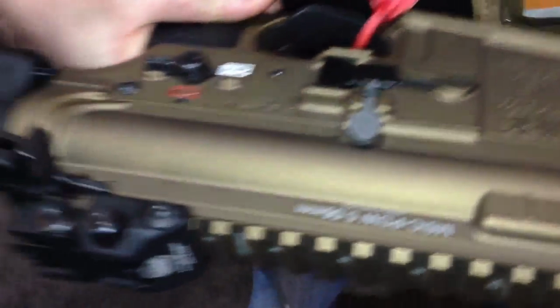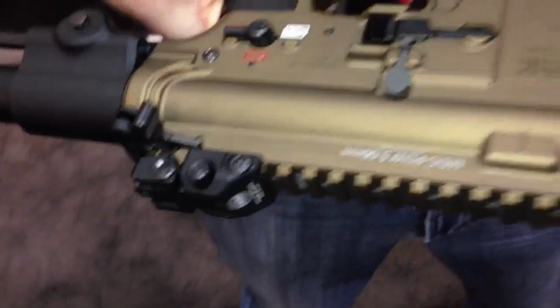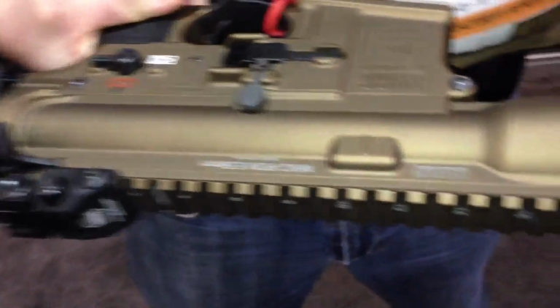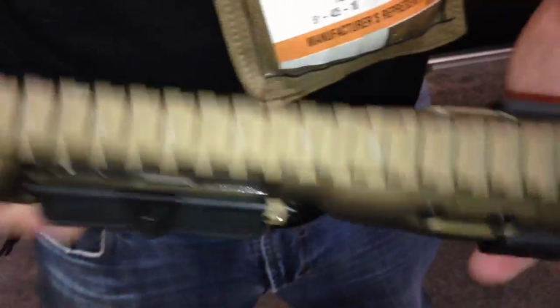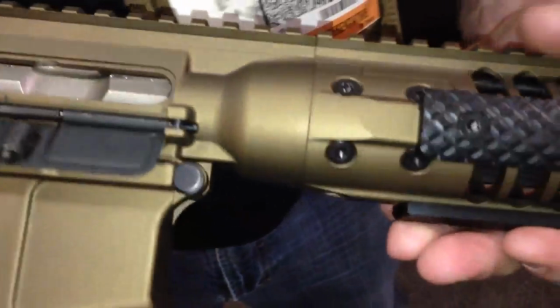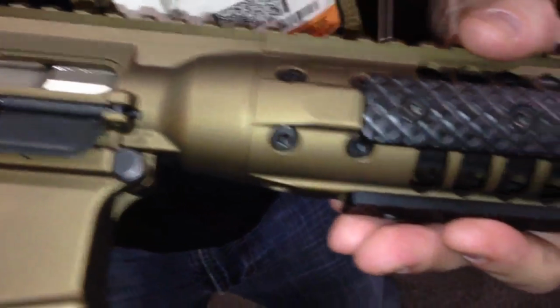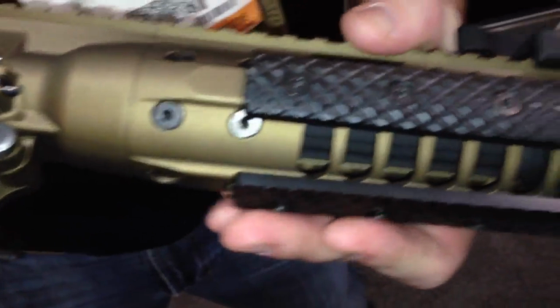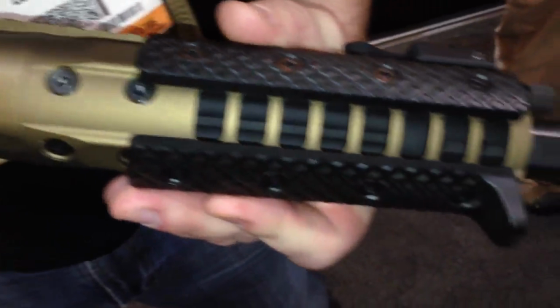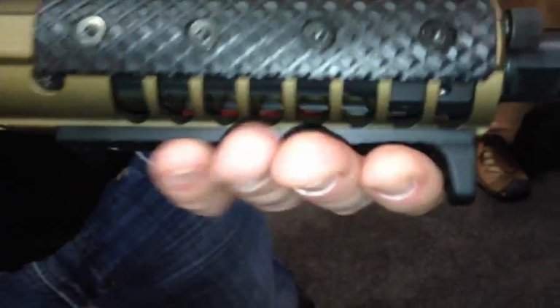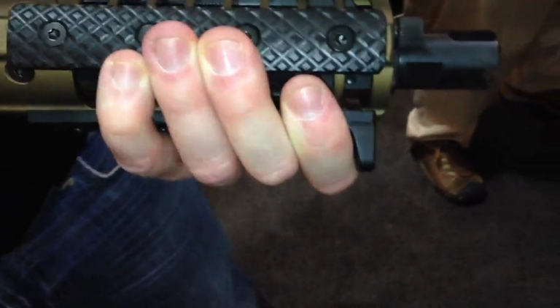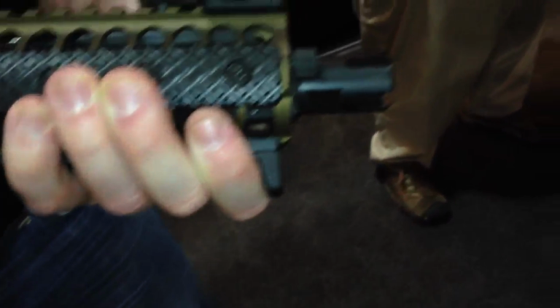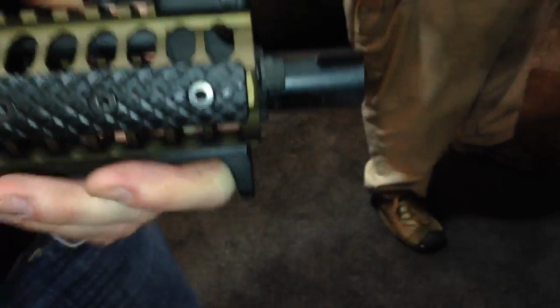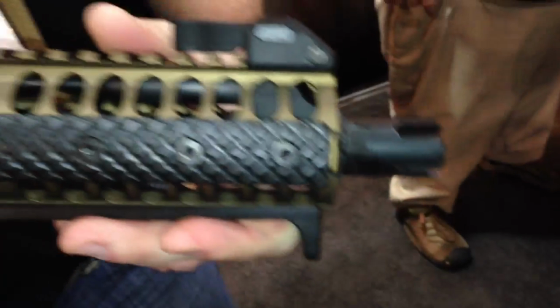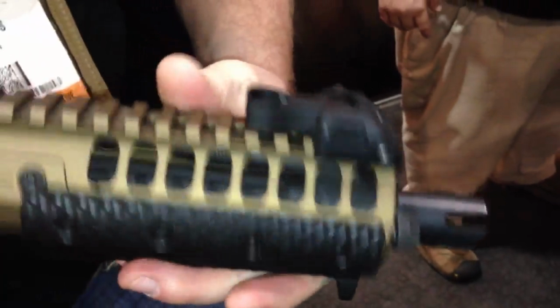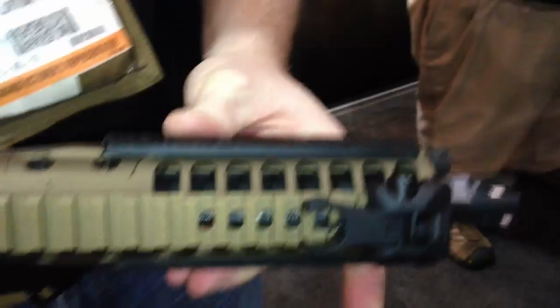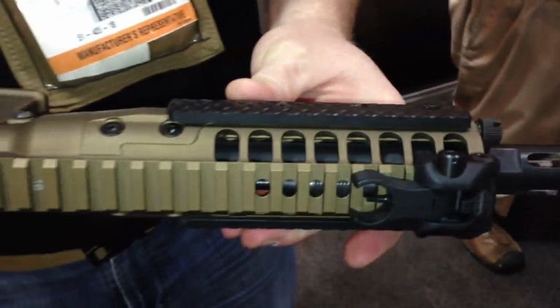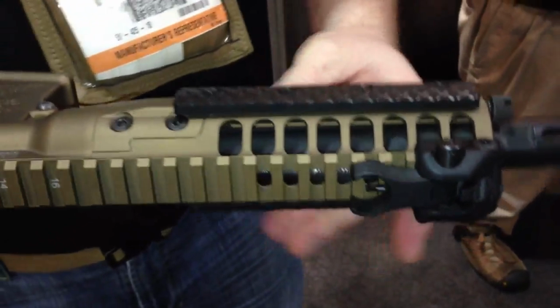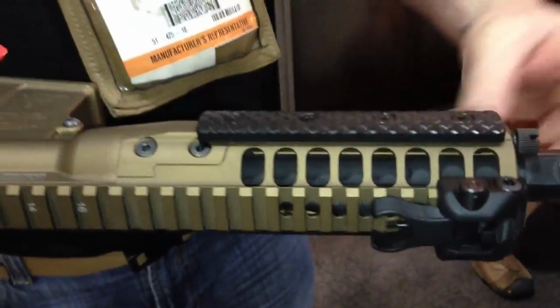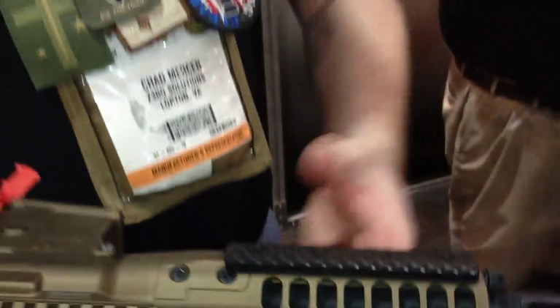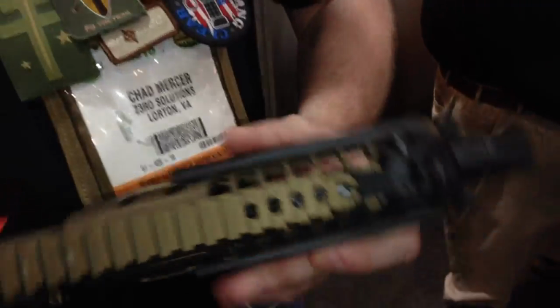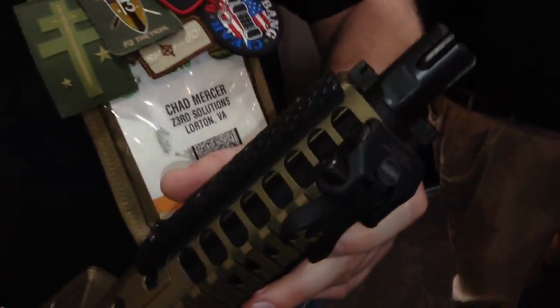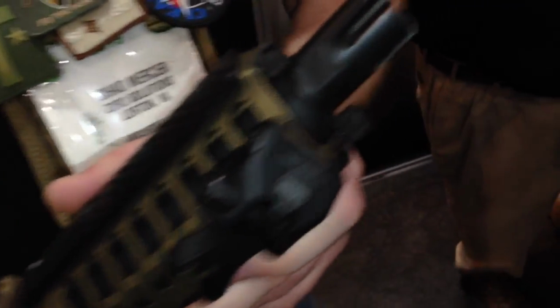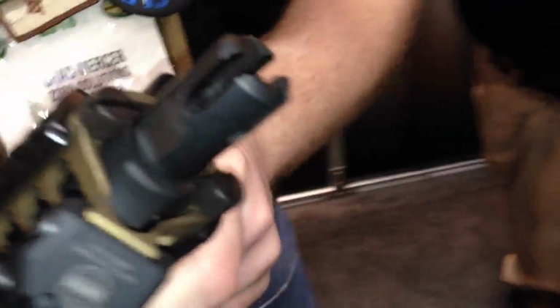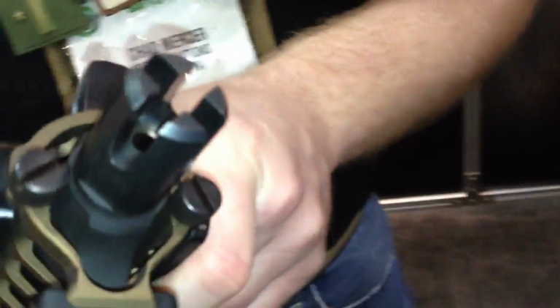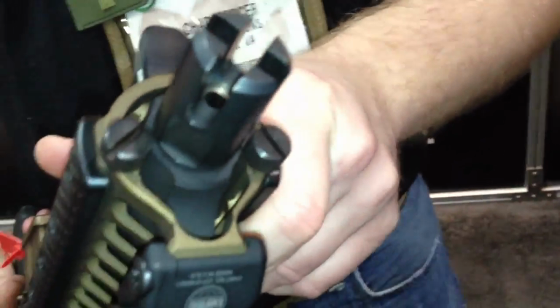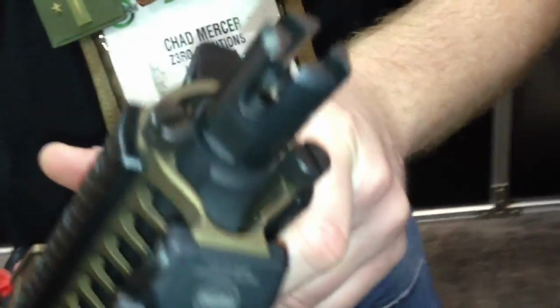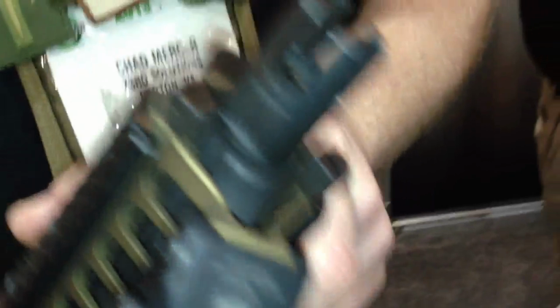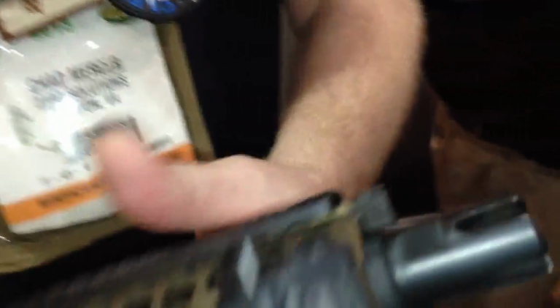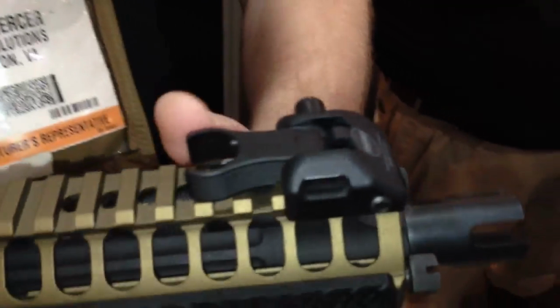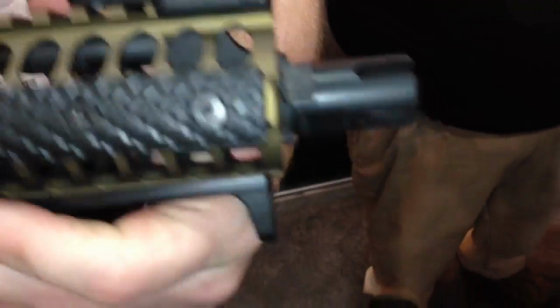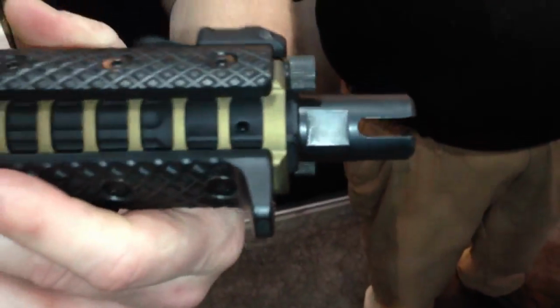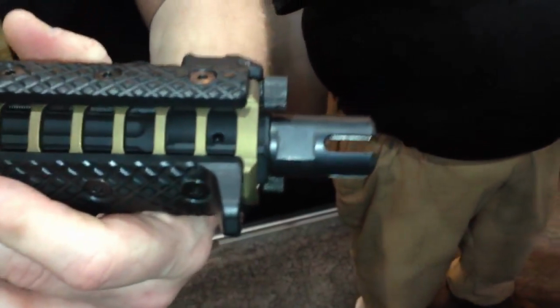These grip panels made in-house bolt straight to it. It has a built-in hand stop so they don't shoot your own hand off under stress. This is their own muzzle brake flash hider — it doesn't do any braking and really just makes a funny noise when you shoot, mostly.